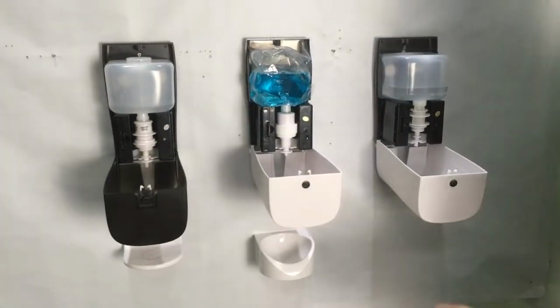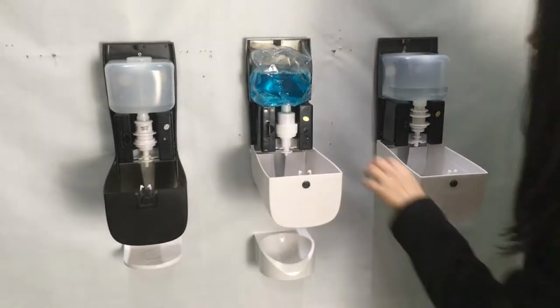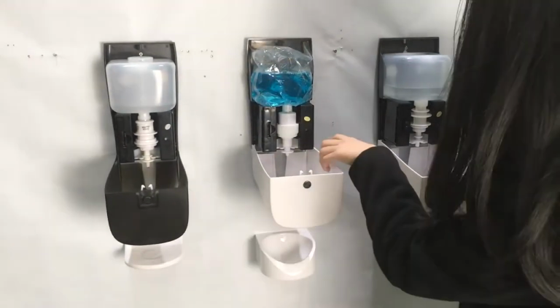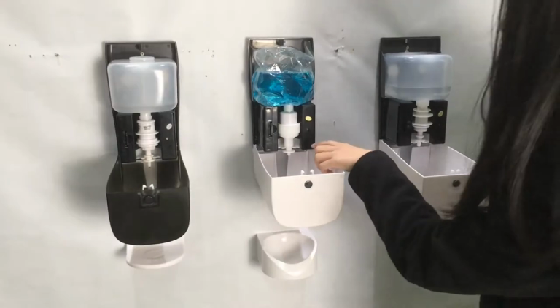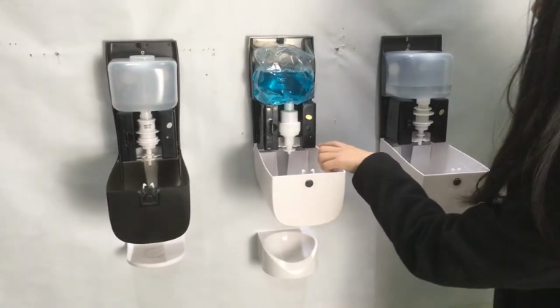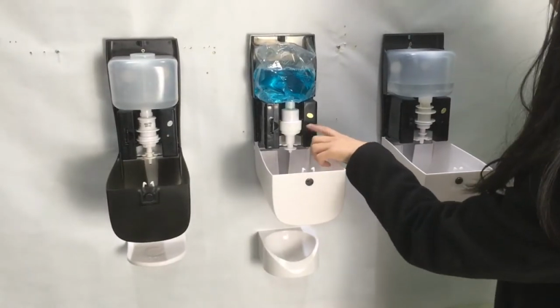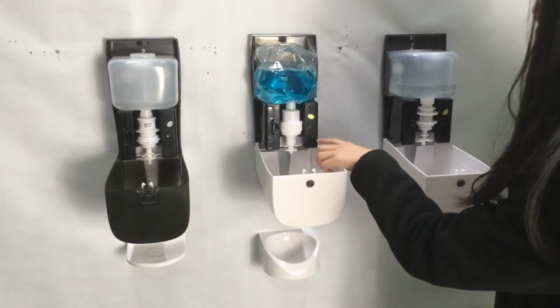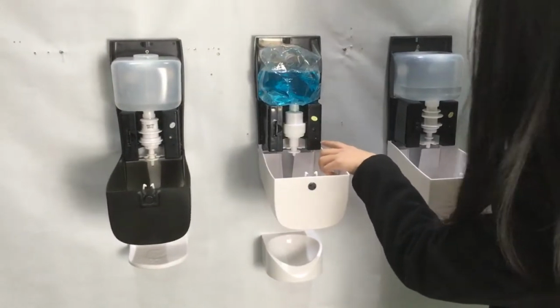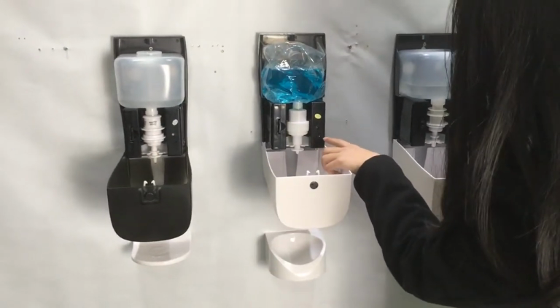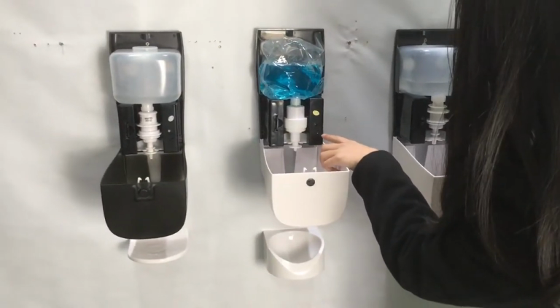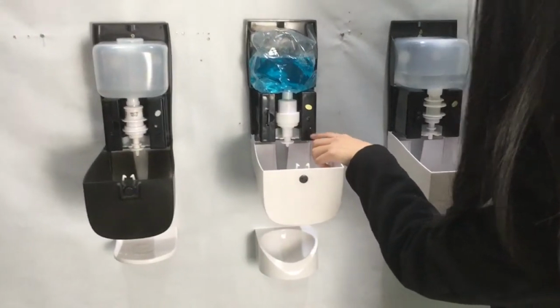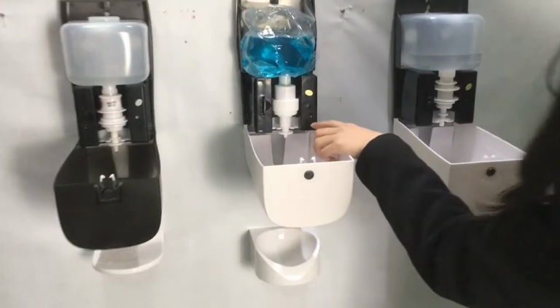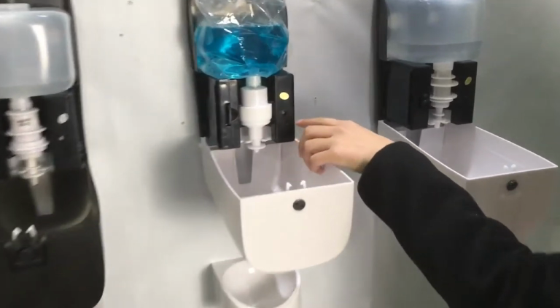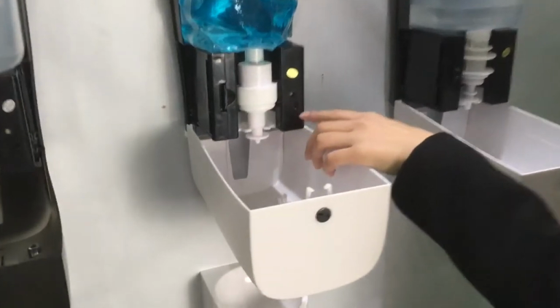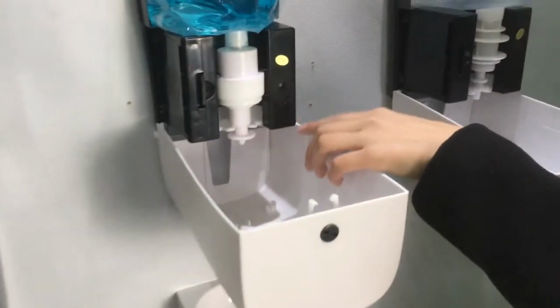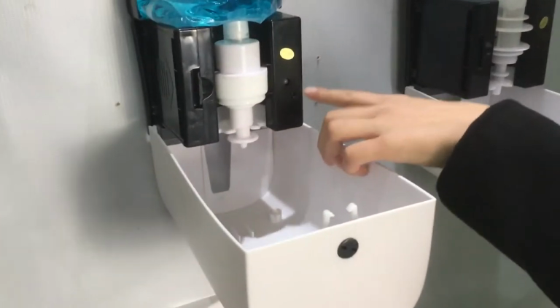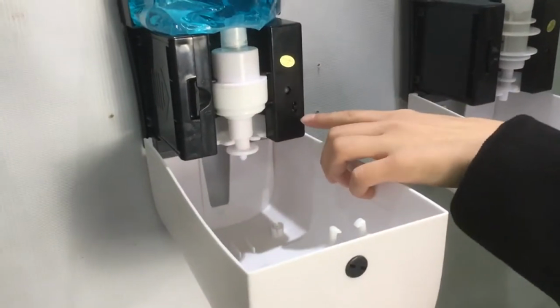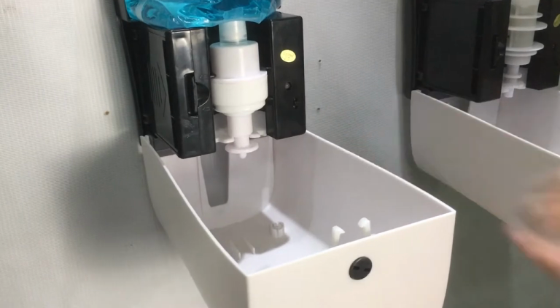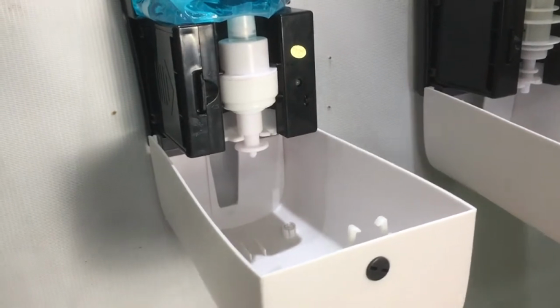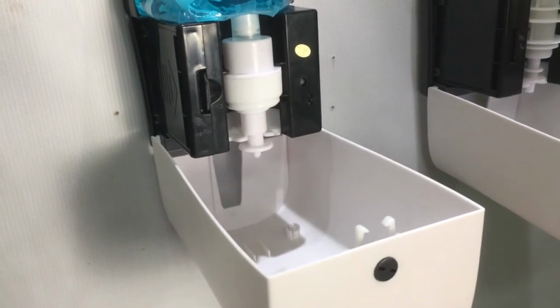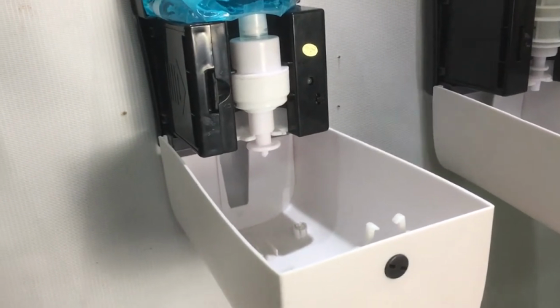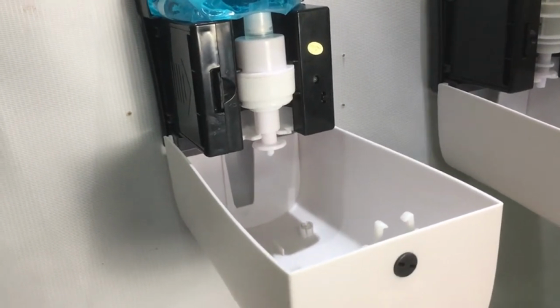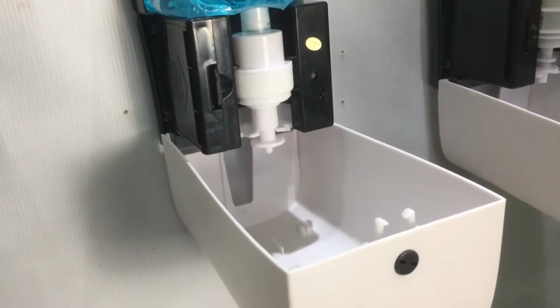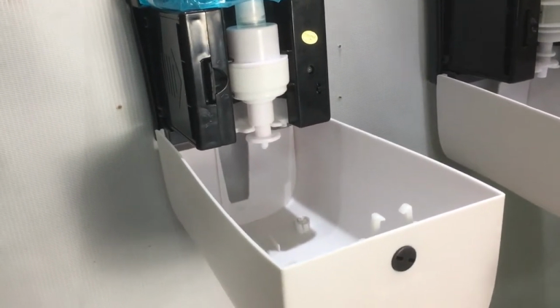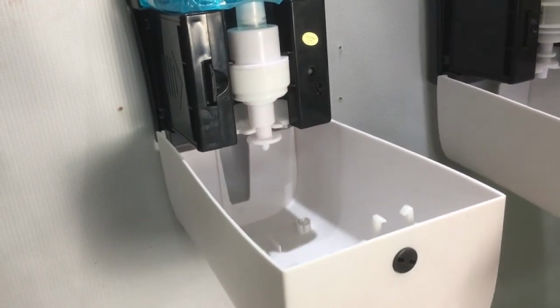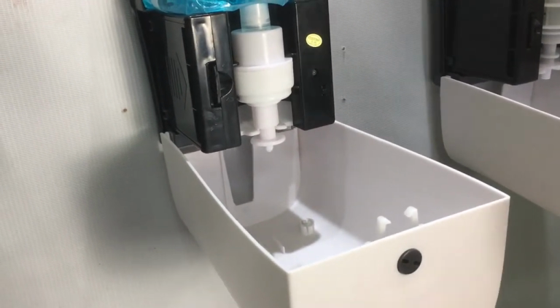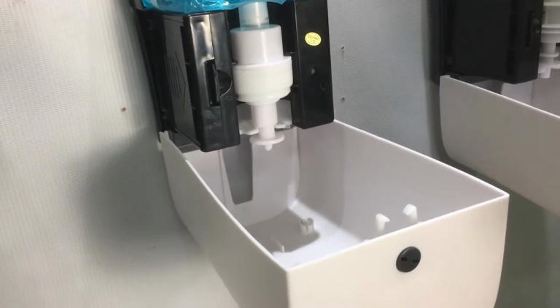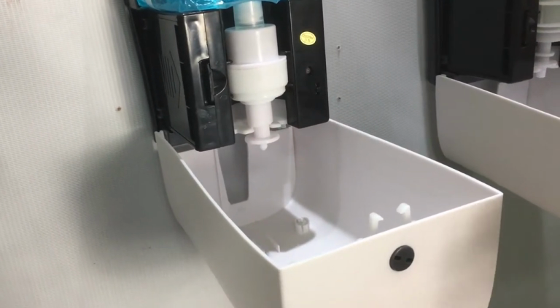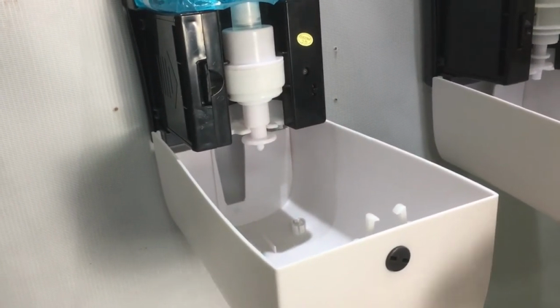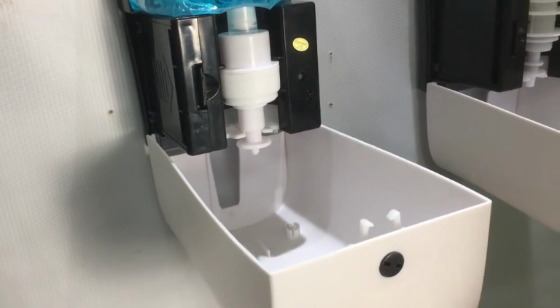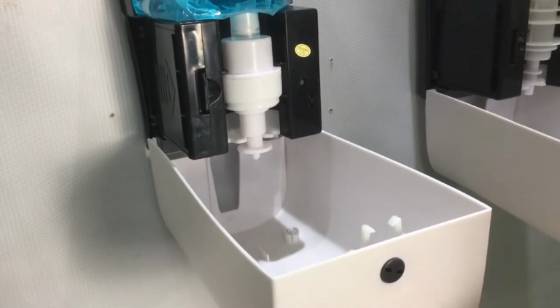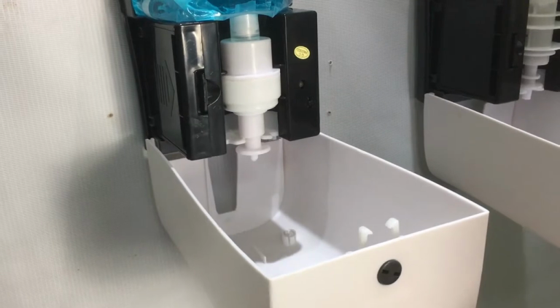Here you can see there are three settings — one, two, three — meaning the dispenser's dosage can be adjustable.